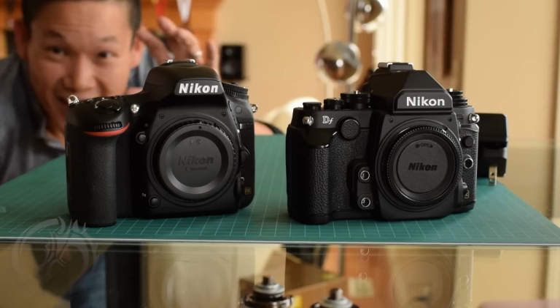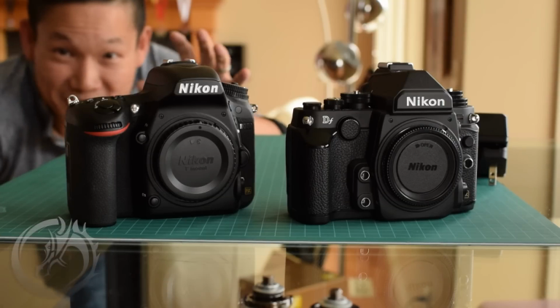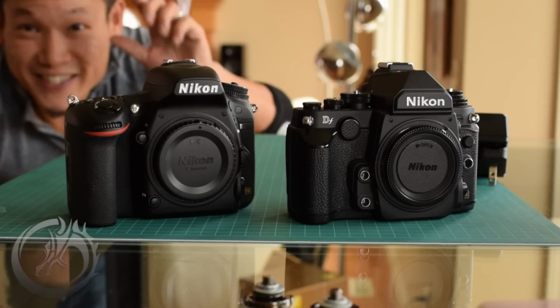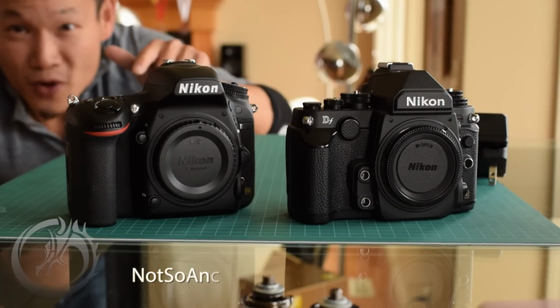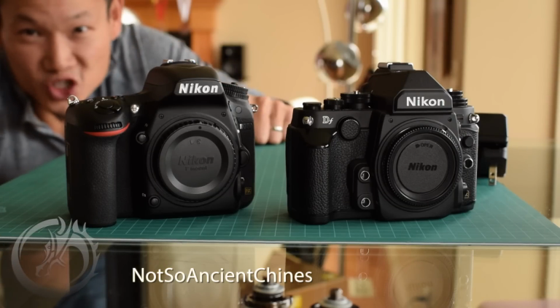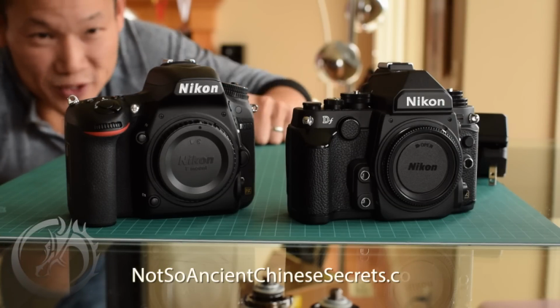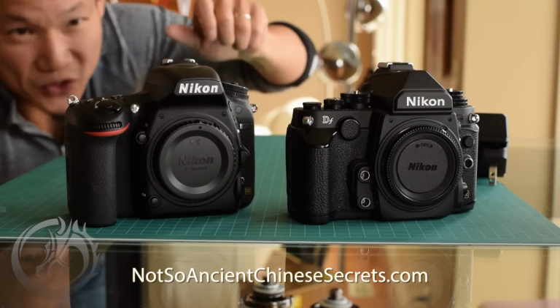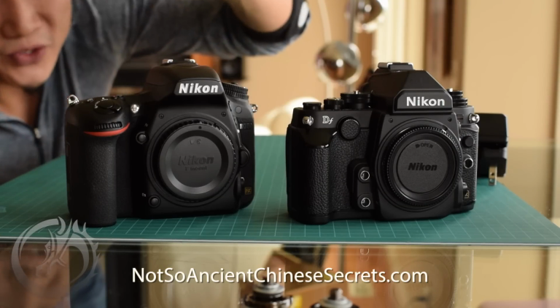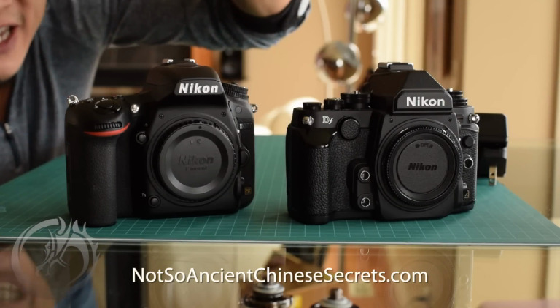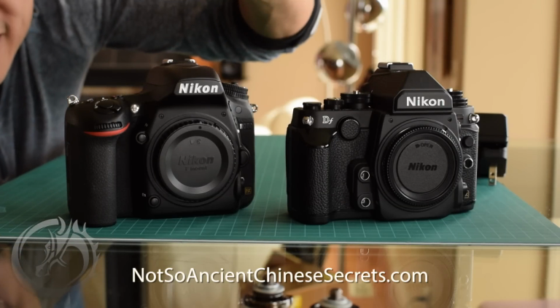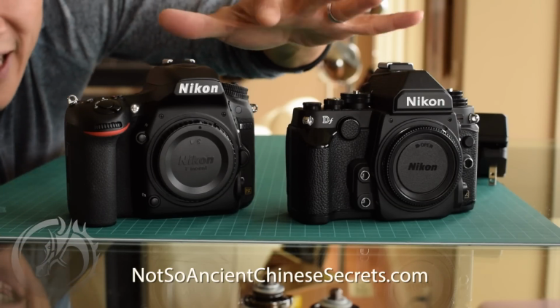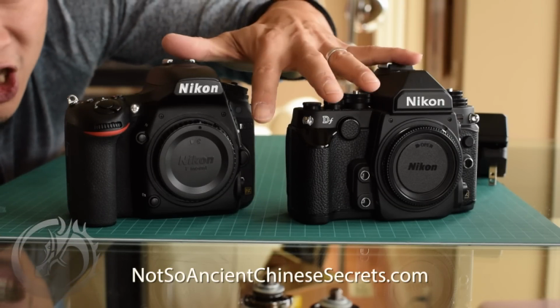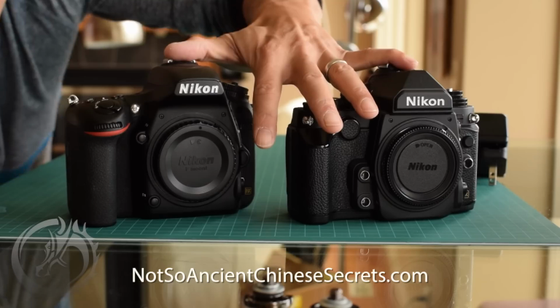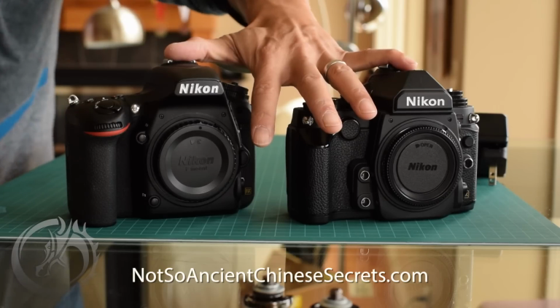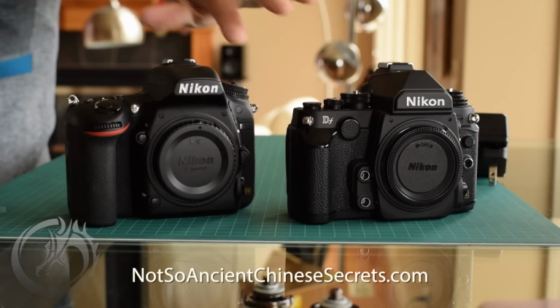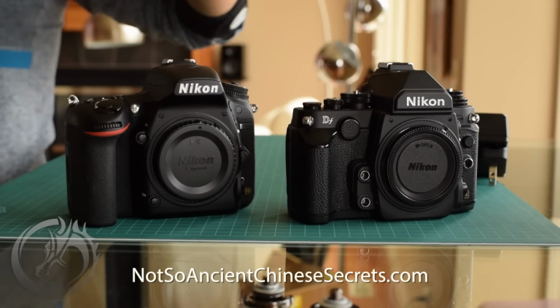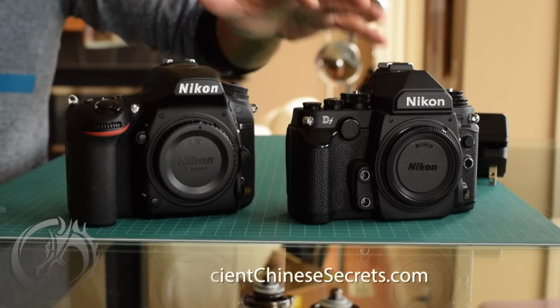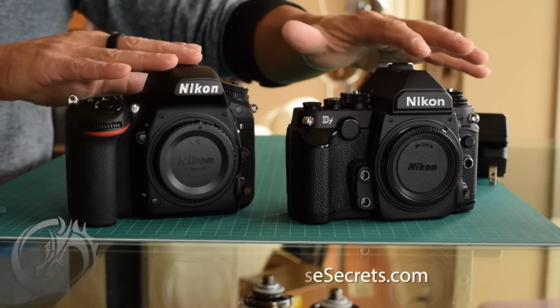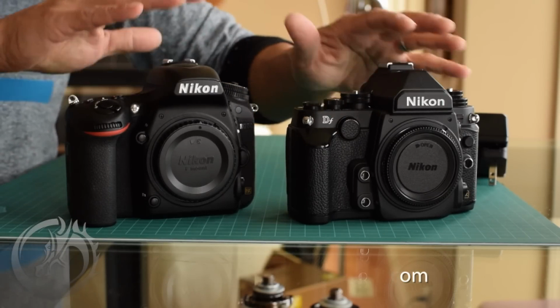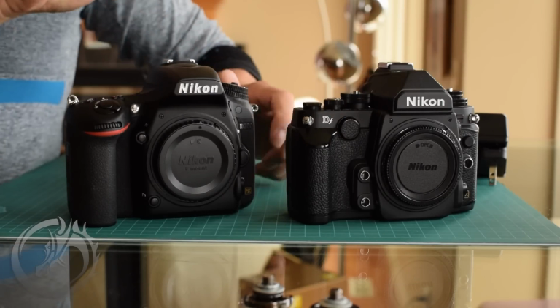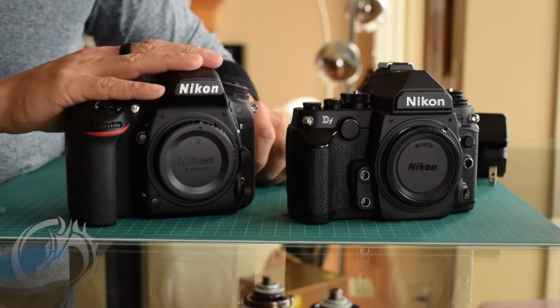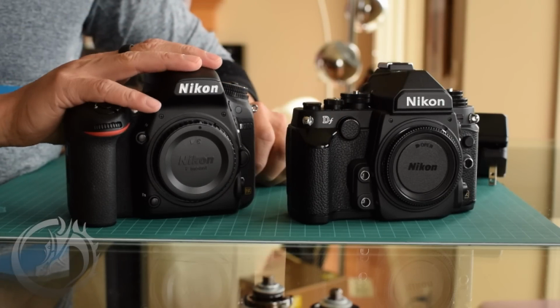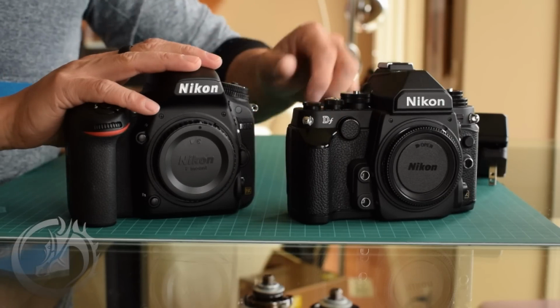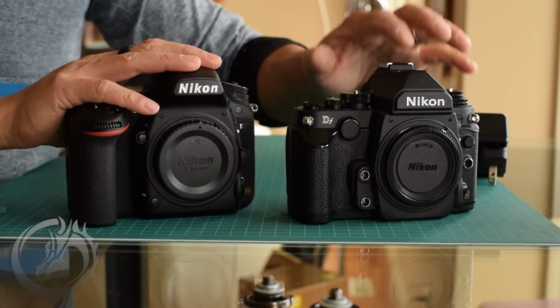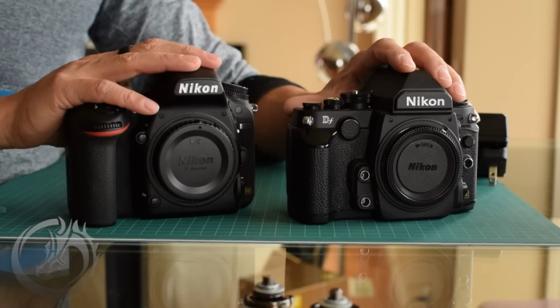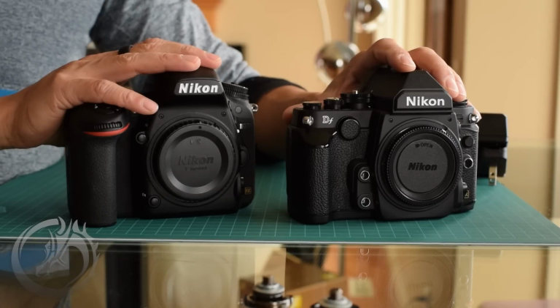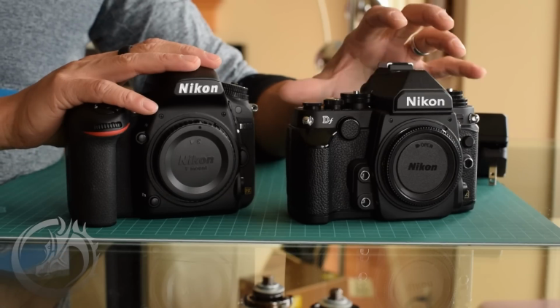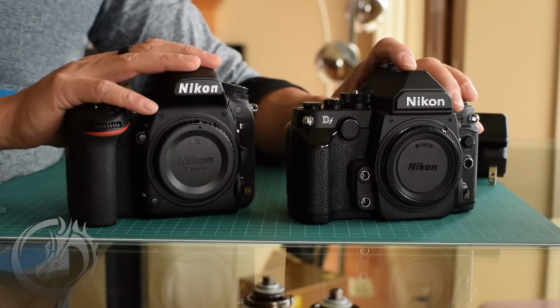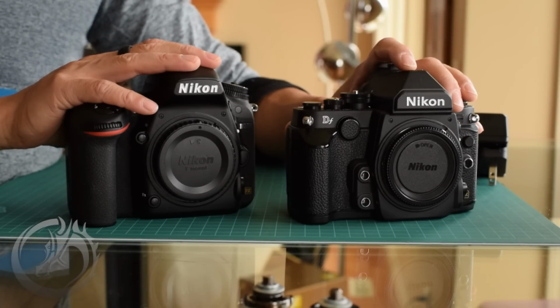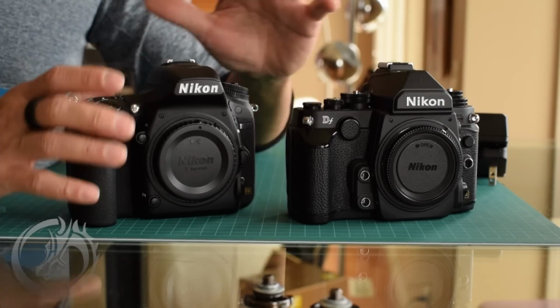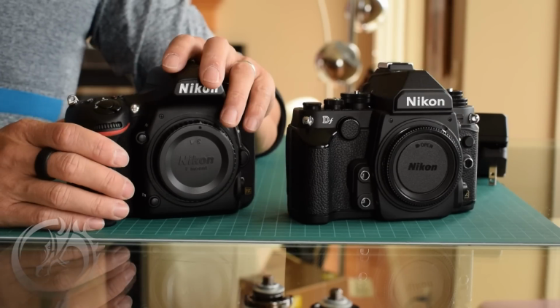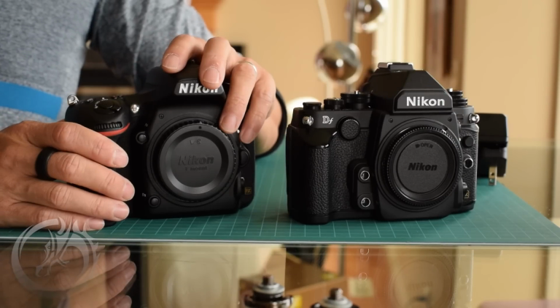Hey folks, this is Dave from Not So In Chinese Secrets and DQ Studios, and I'm here to take a look and comparison of the physical bodies of the Nikon D750 and the Nikon DF — the Retro Babe and the brand new 750.